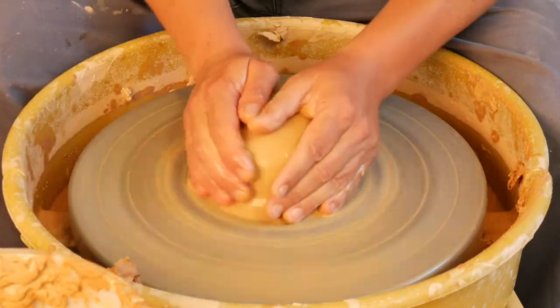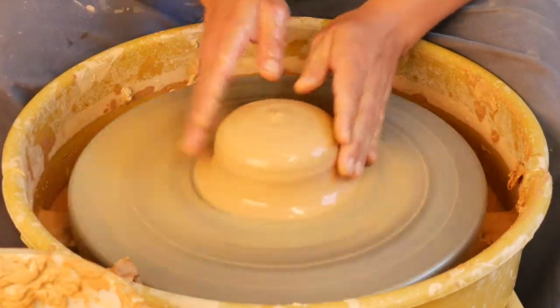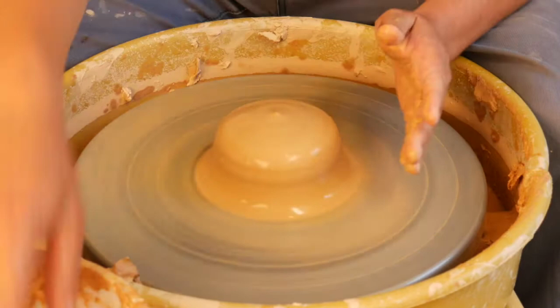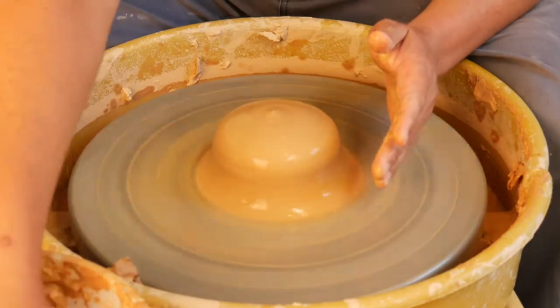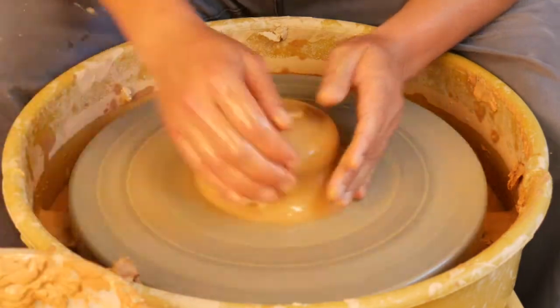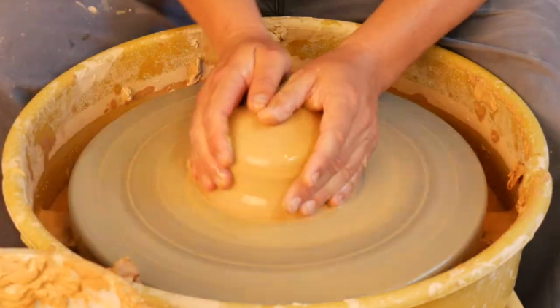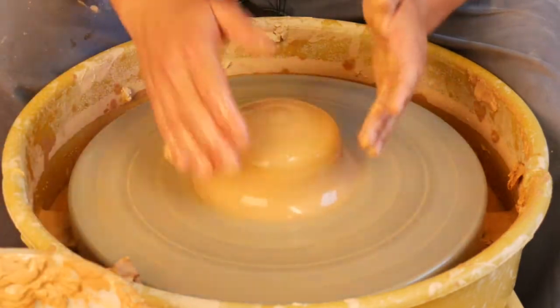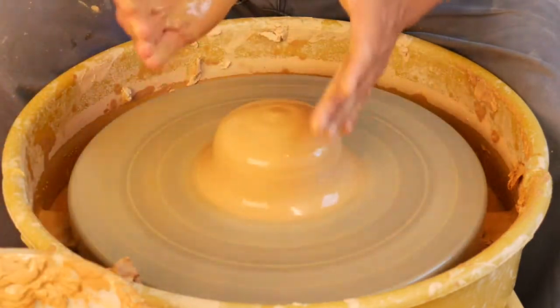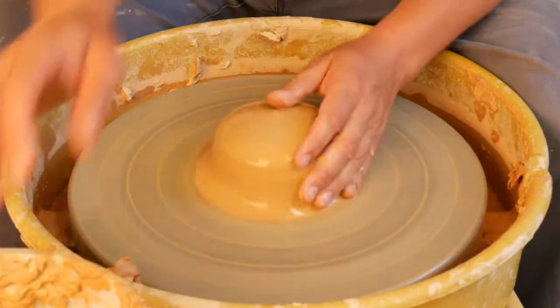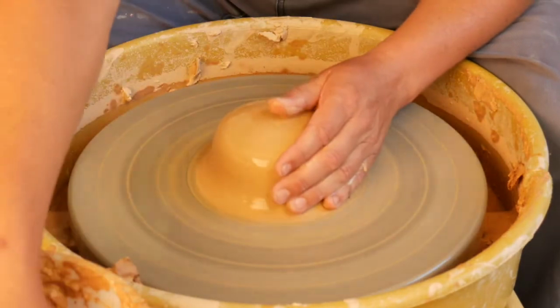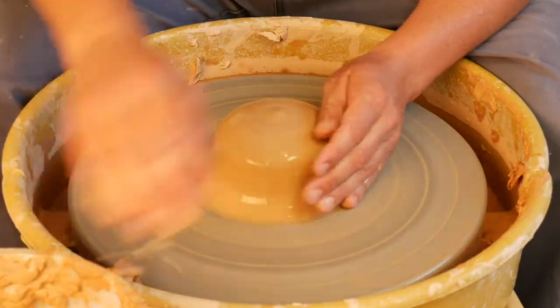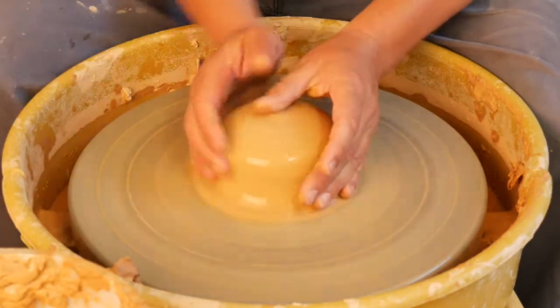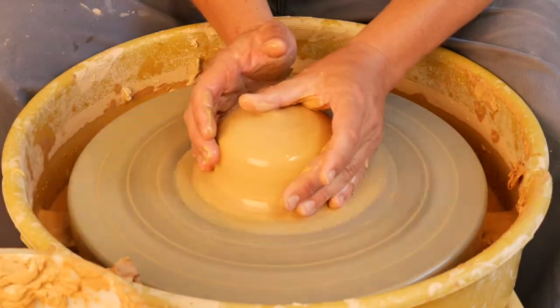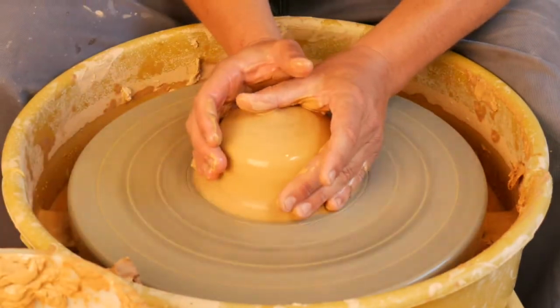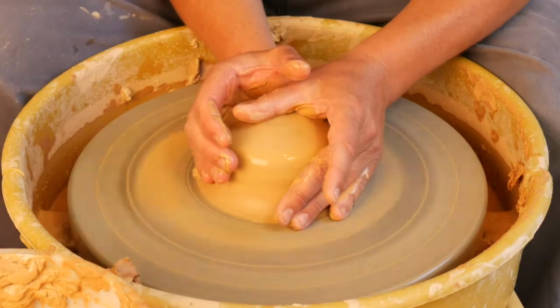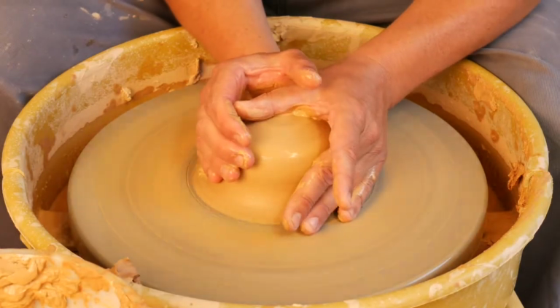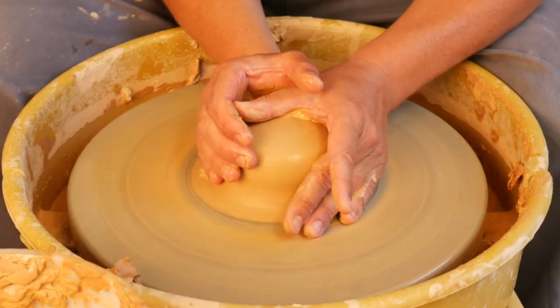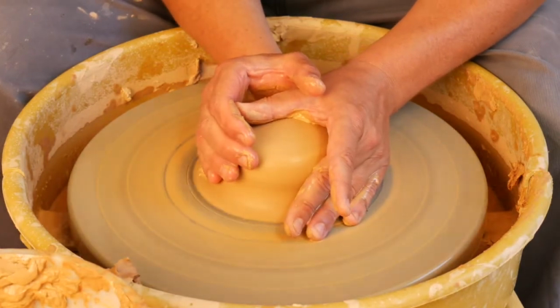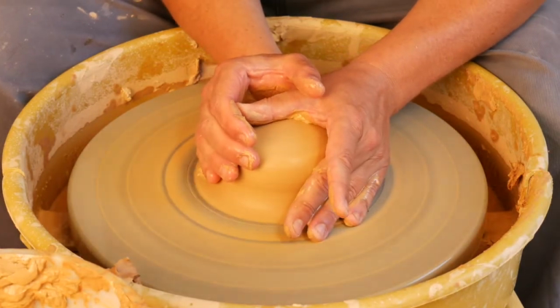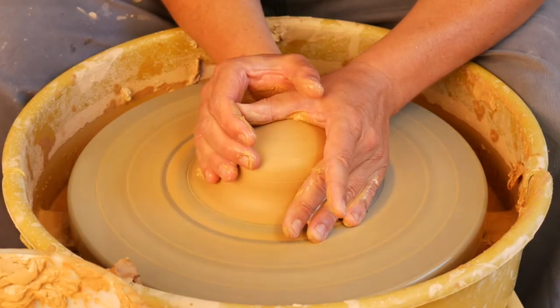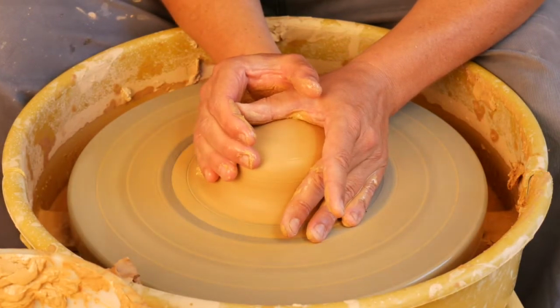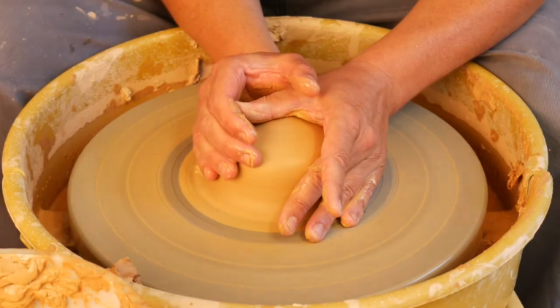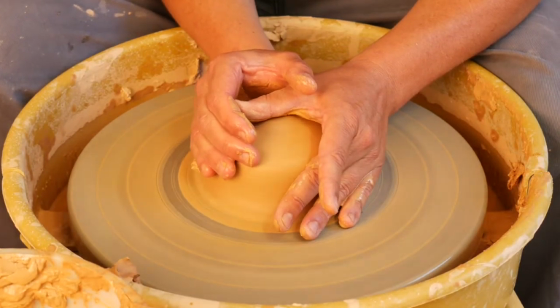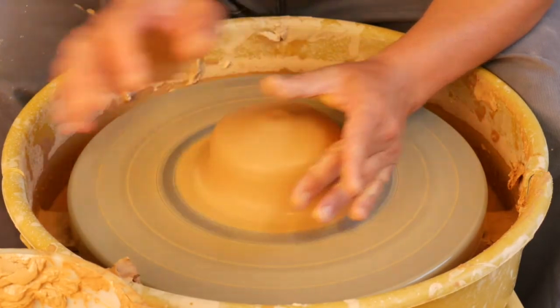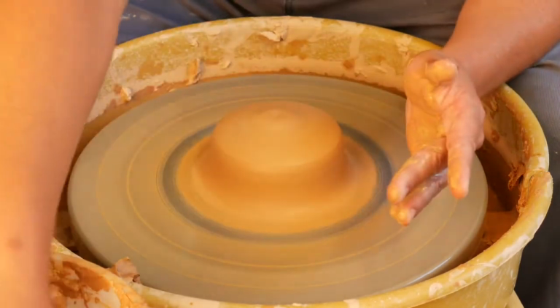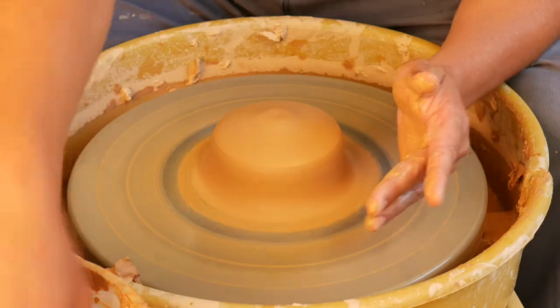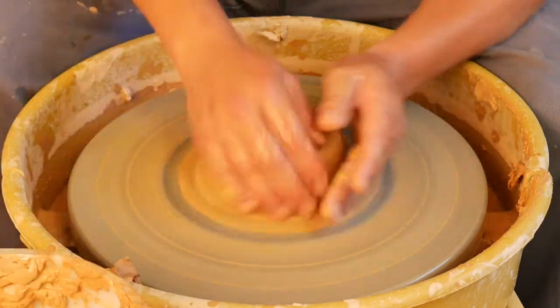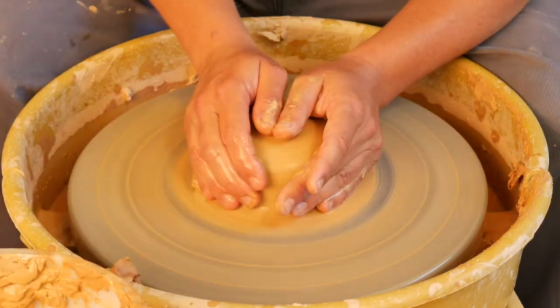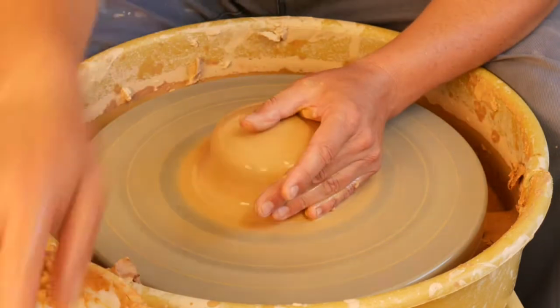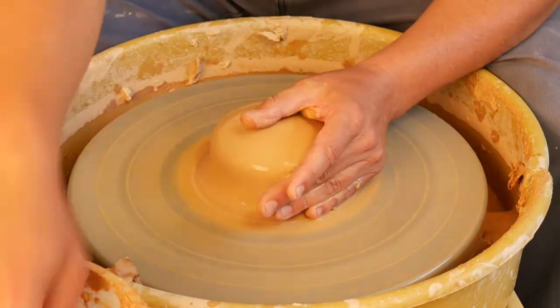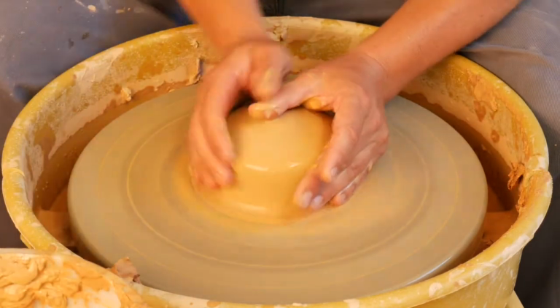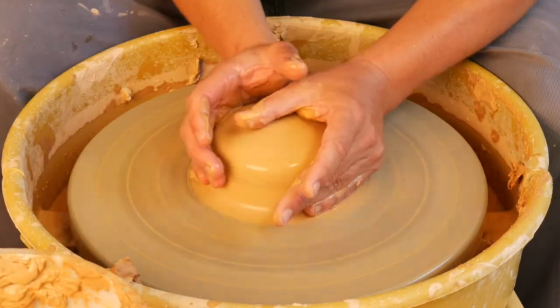At this point, the material gets sticky after three to five seconds, so it's important to just let go and add more water. Equal pressure on both sides of the material is going to get this material to center.